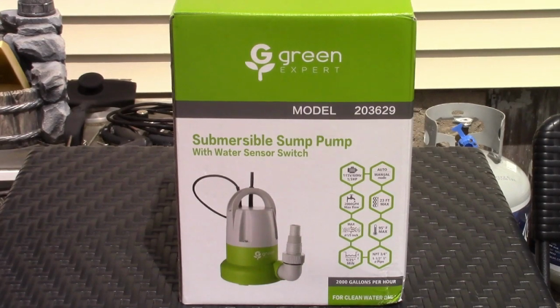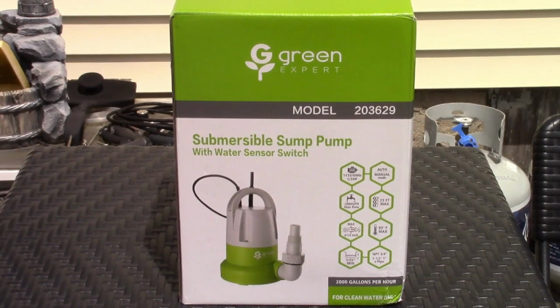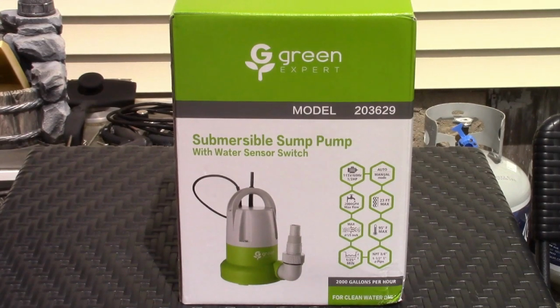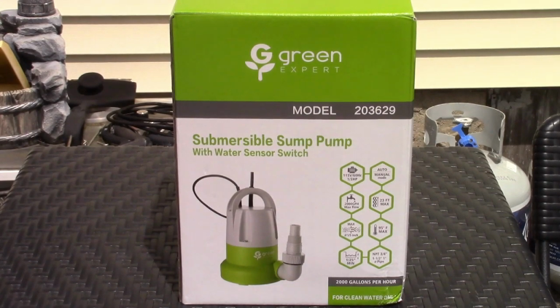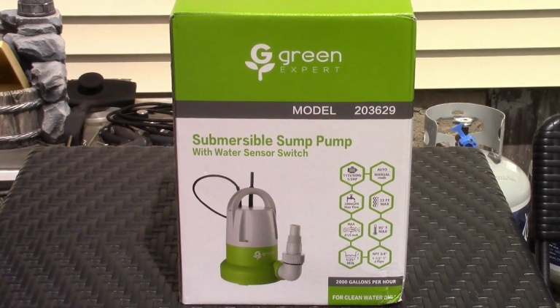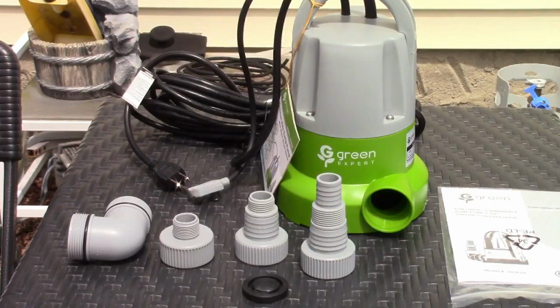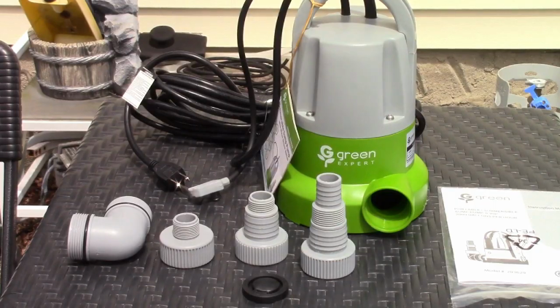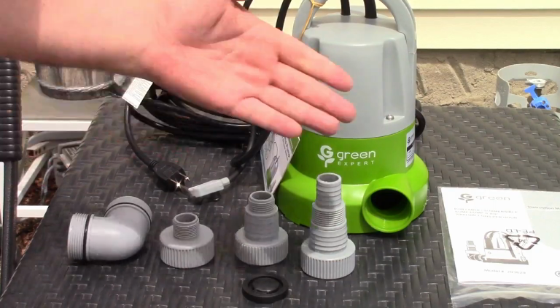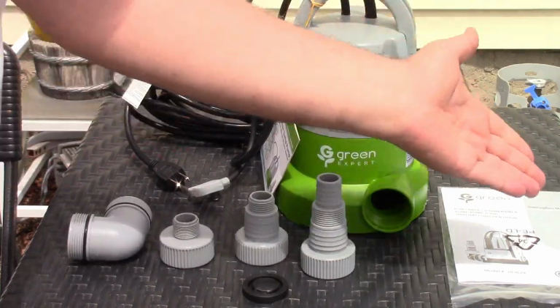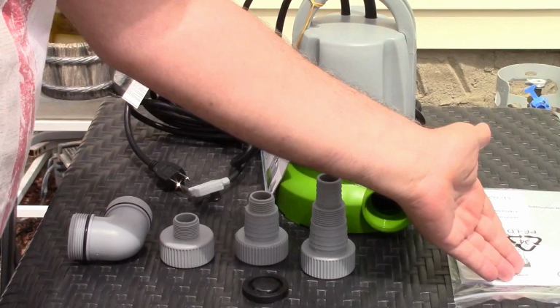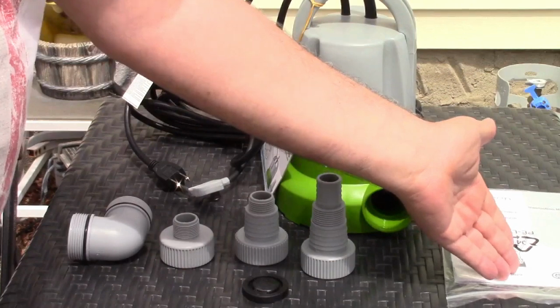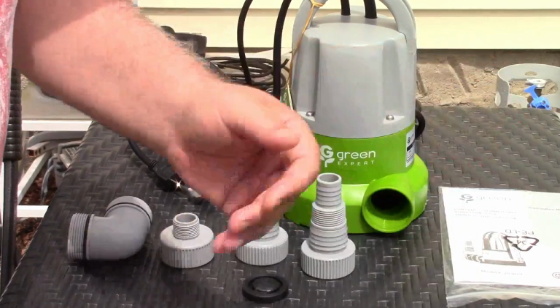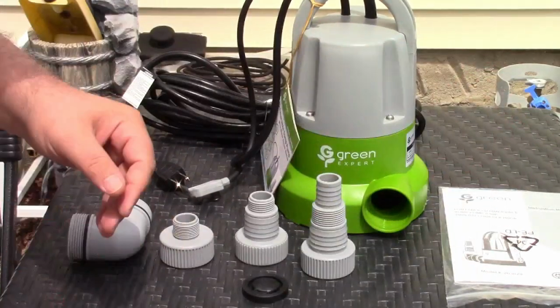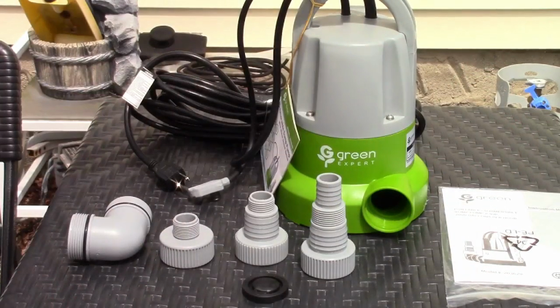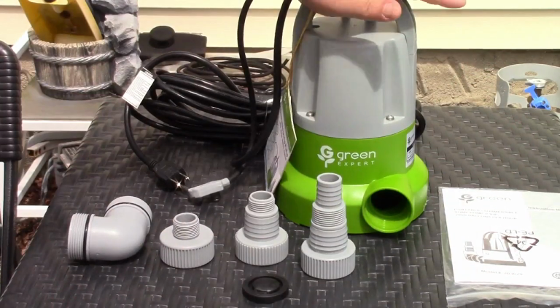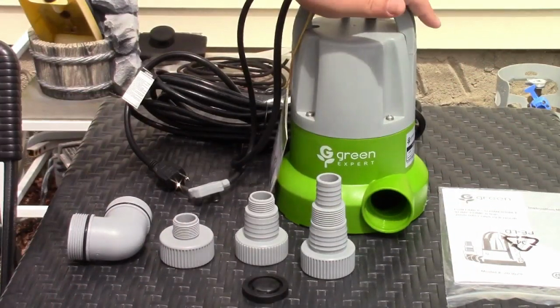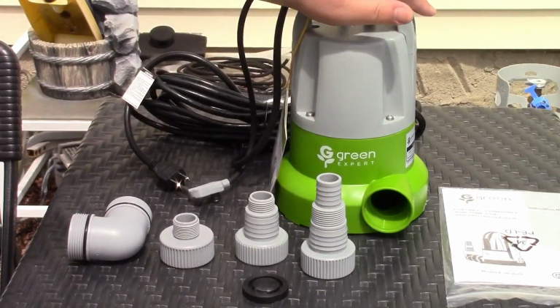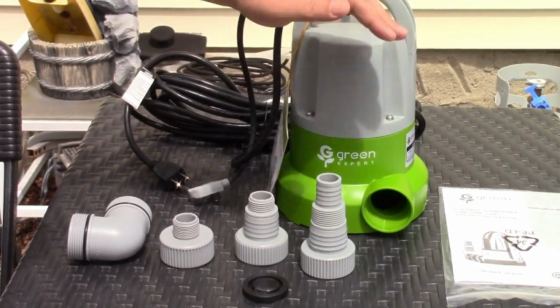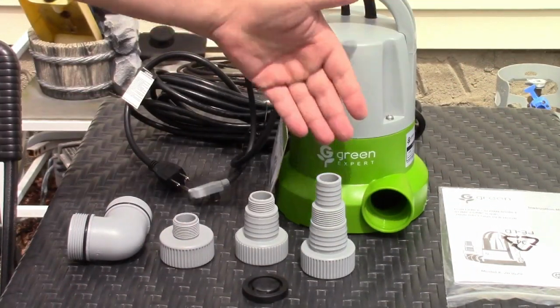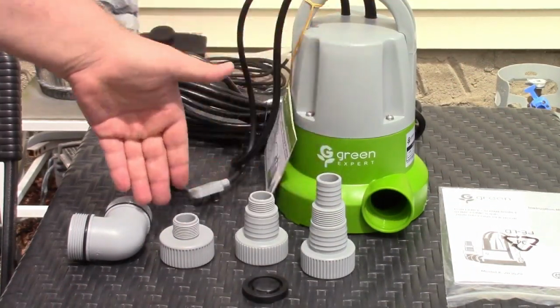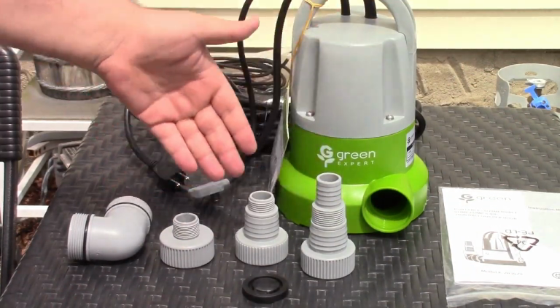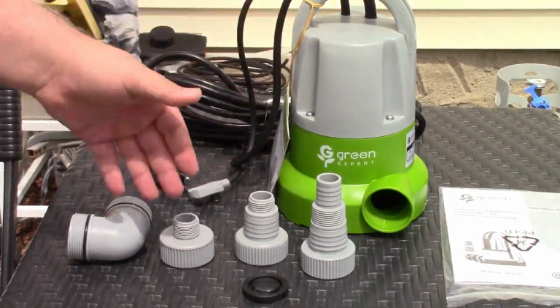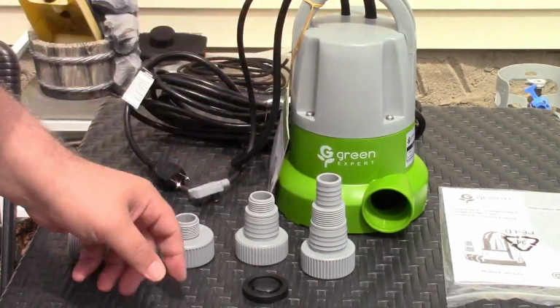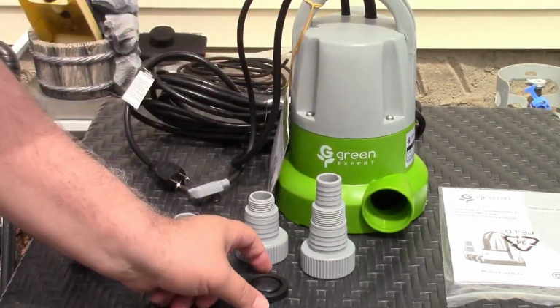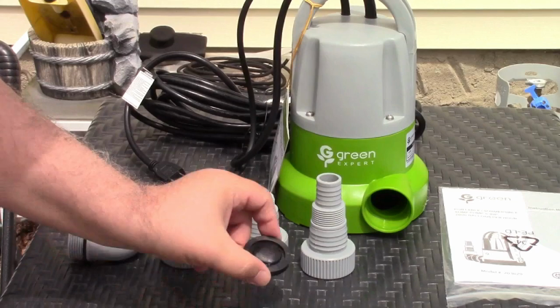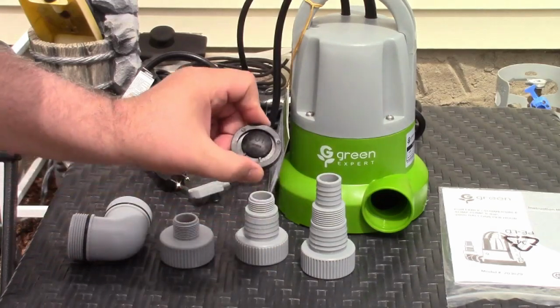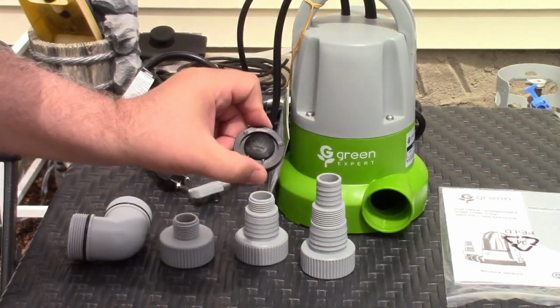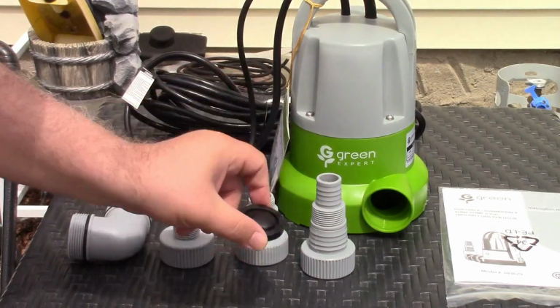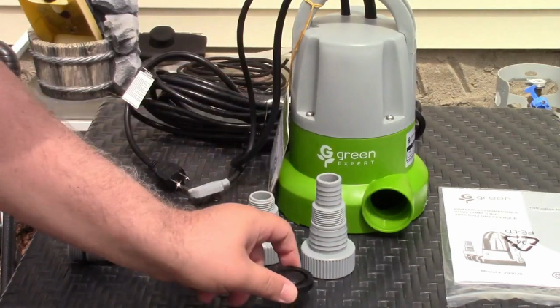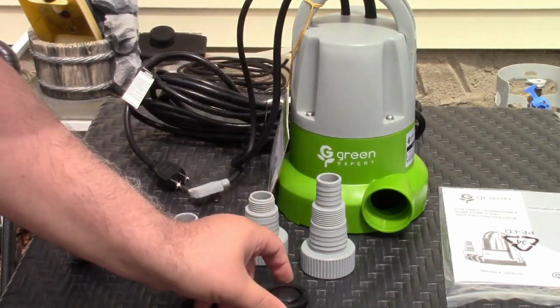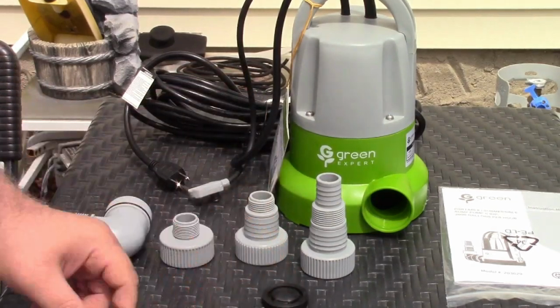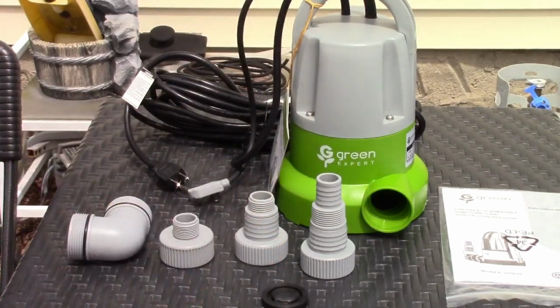Let's take it out of the box and show you what you get. In the box you get the instruction manual, the pump itself, a bunch of adapters and fittings, and a check valve. Let's go over all of this in depth.